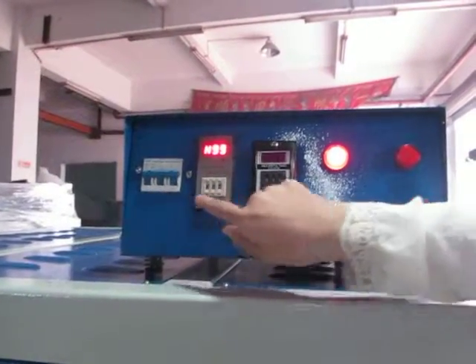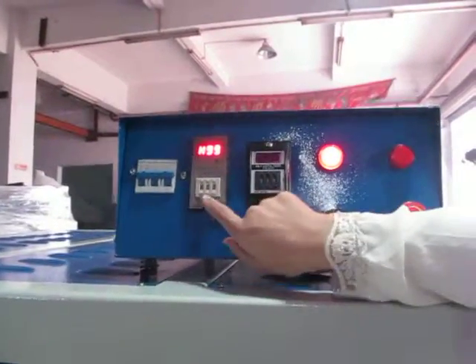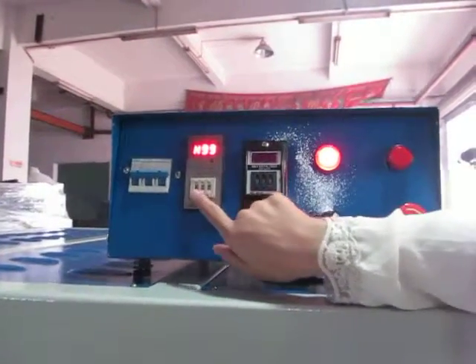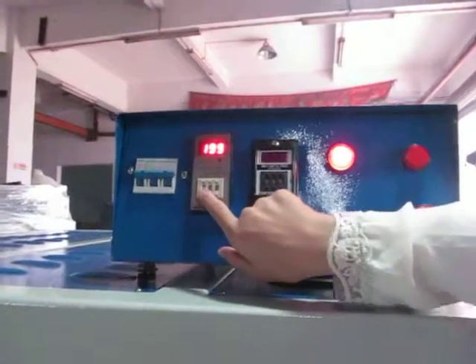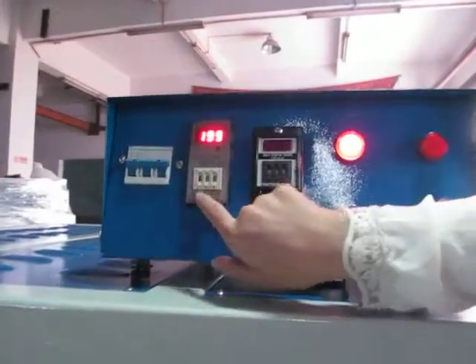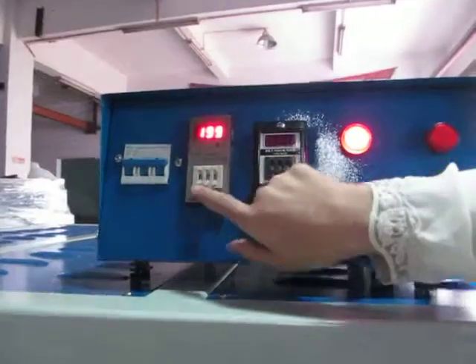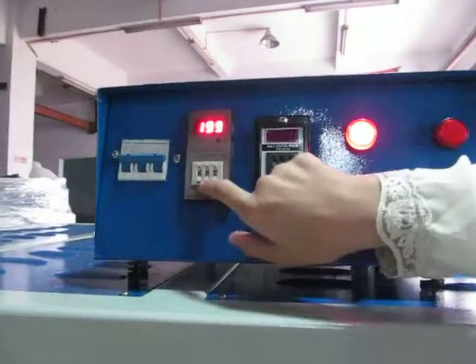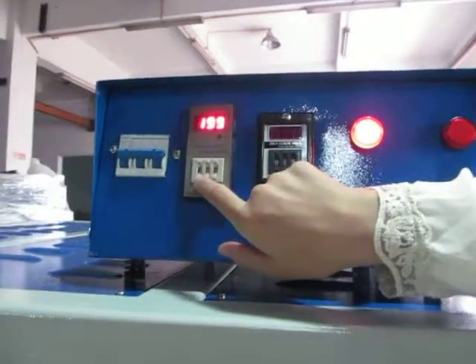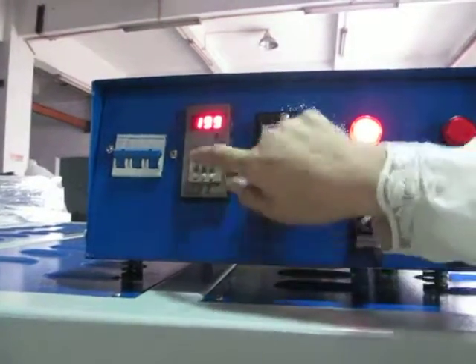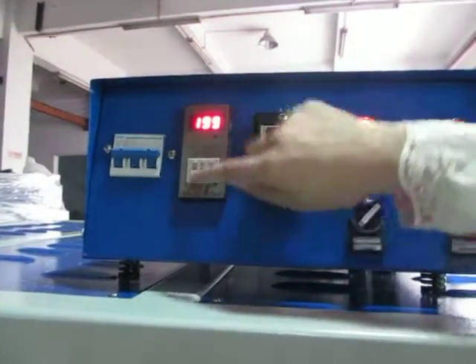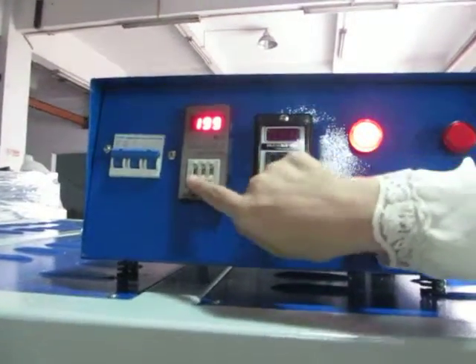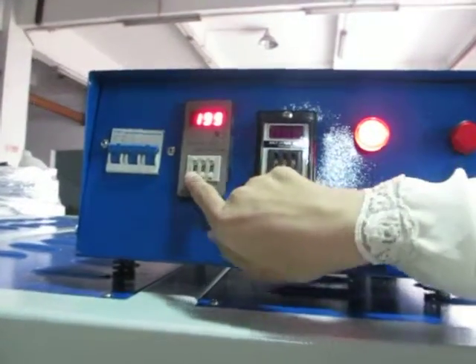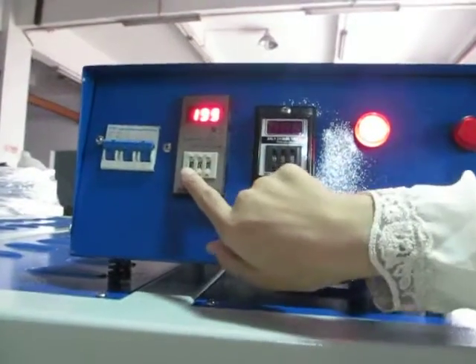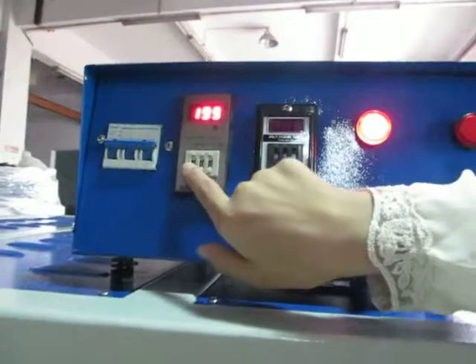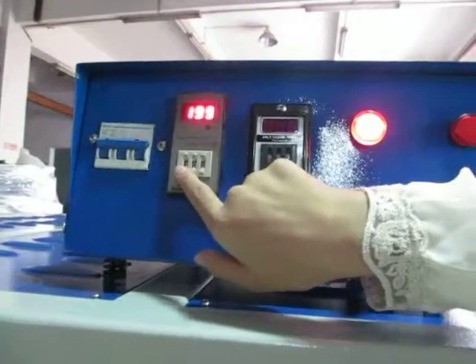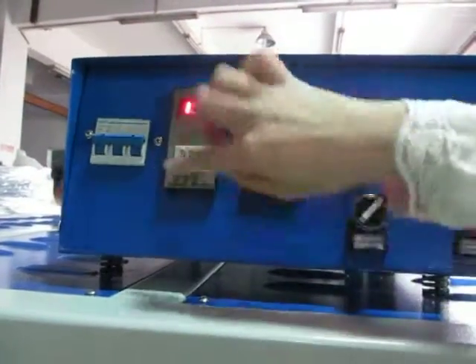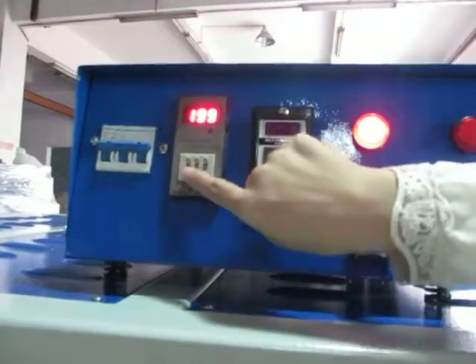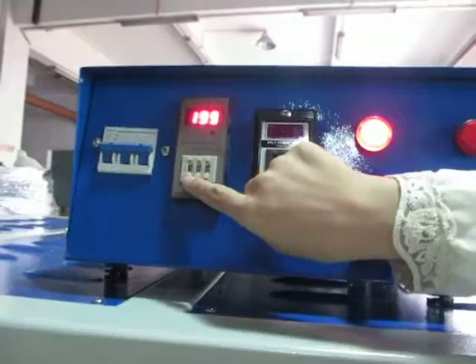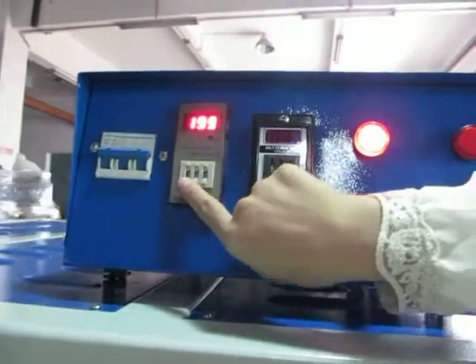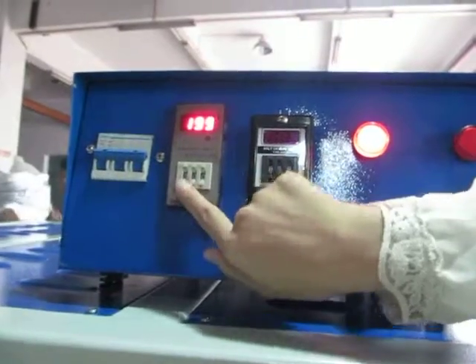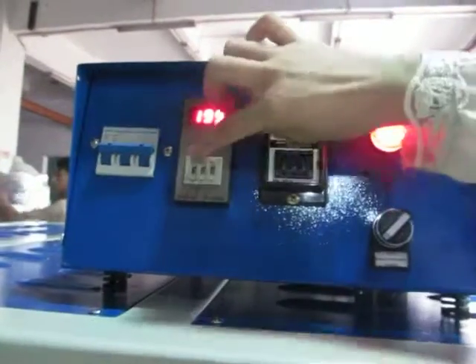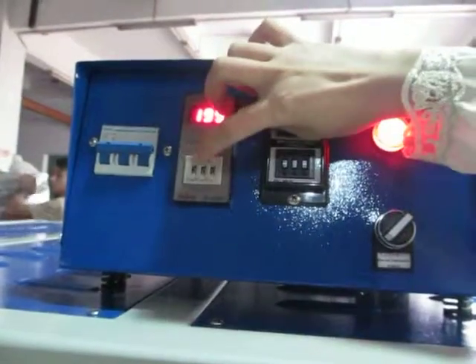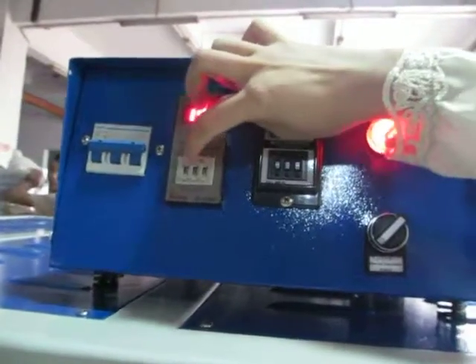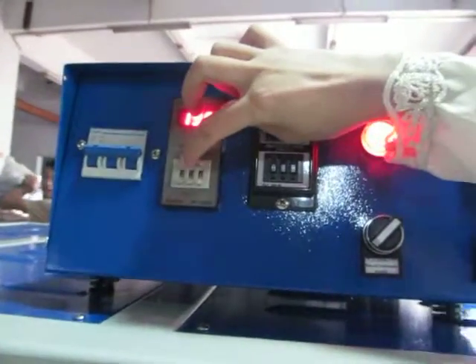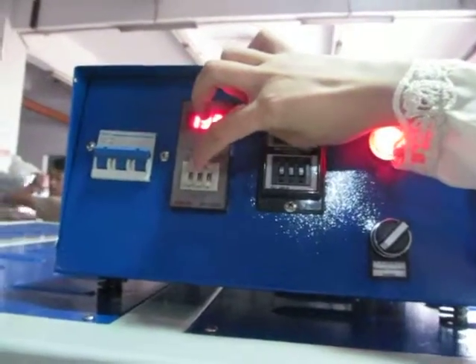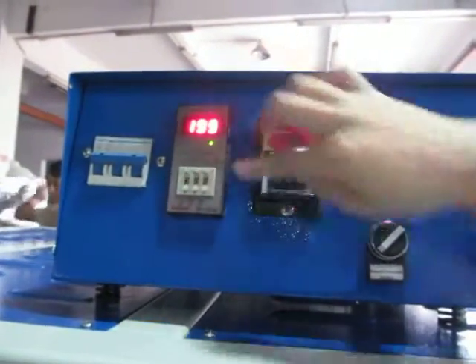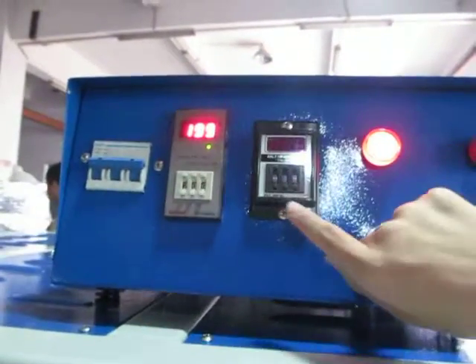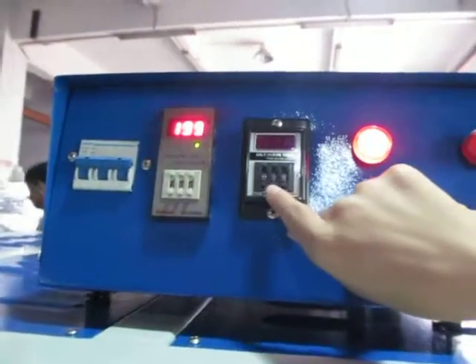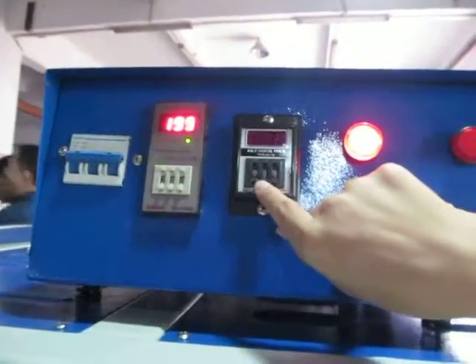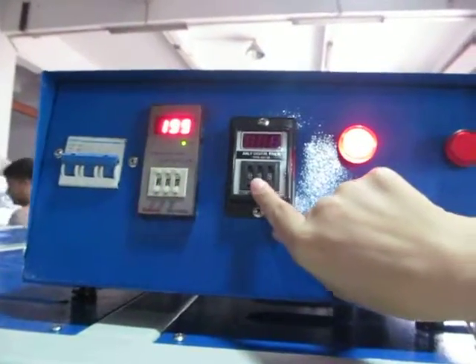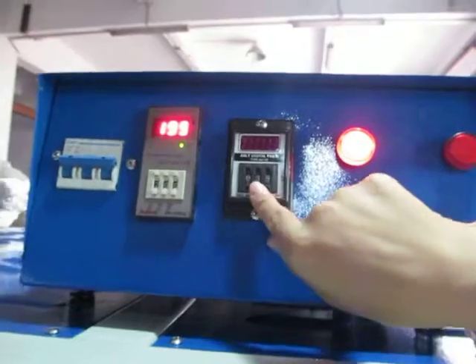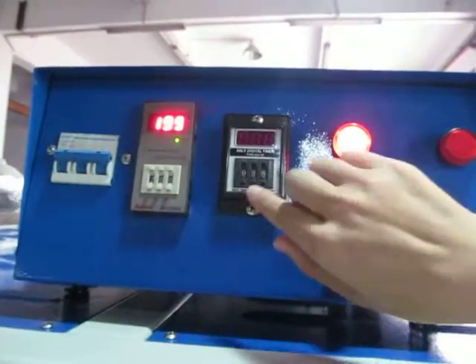Then we set the temperature to 200 degrees. You can see, this is to increase the number. This is to decrease the number. And this is the PAM controller.